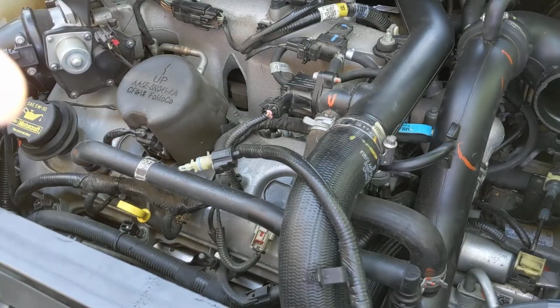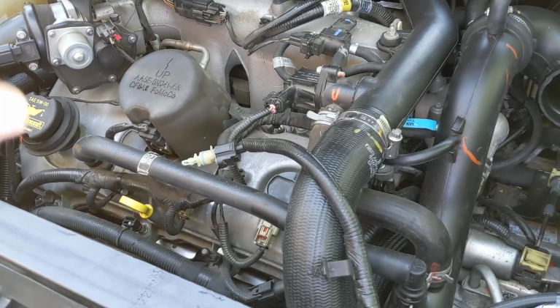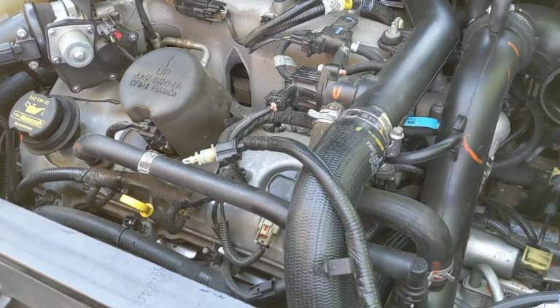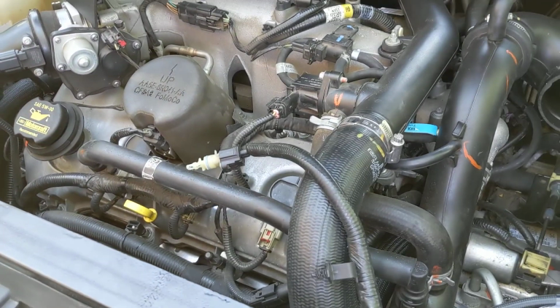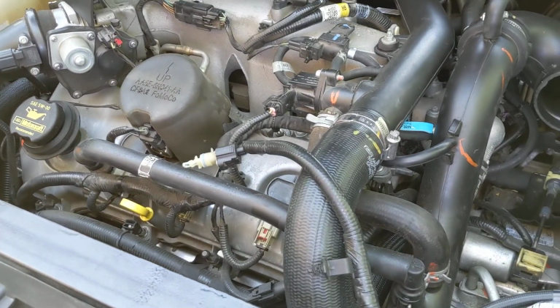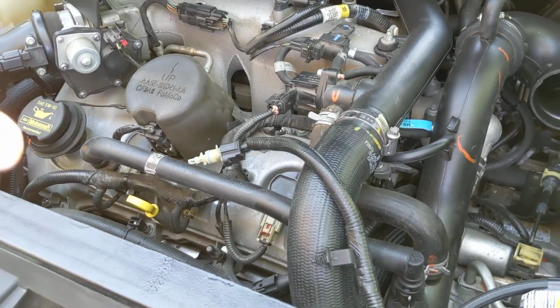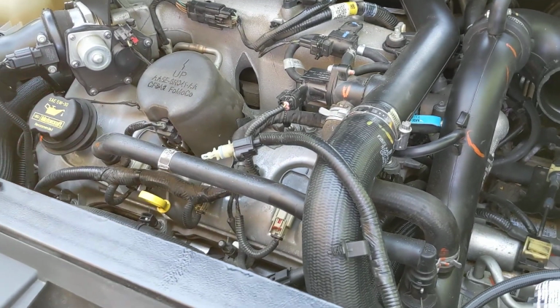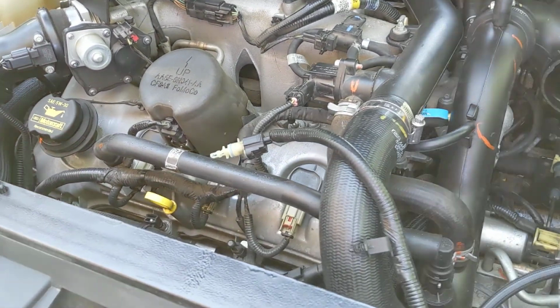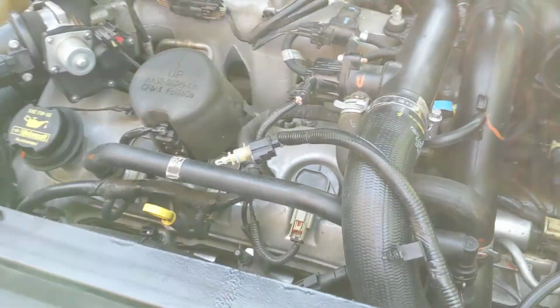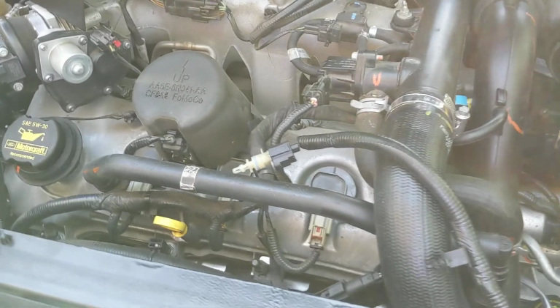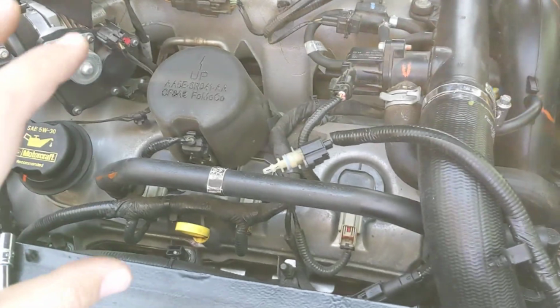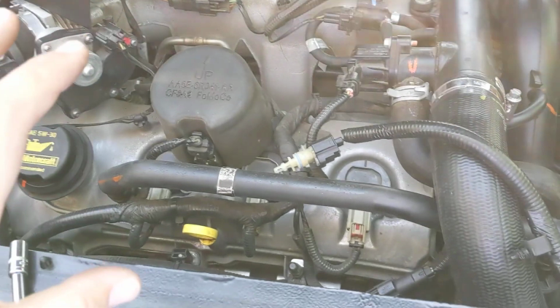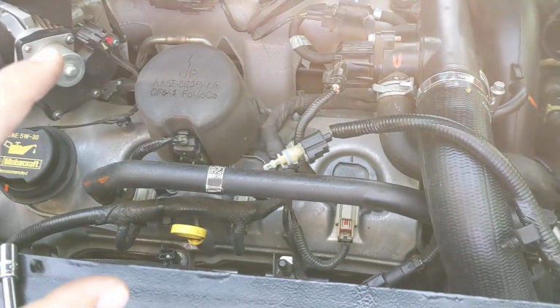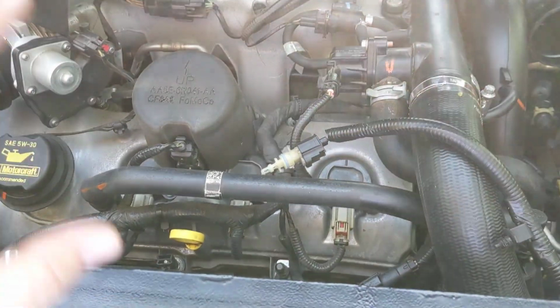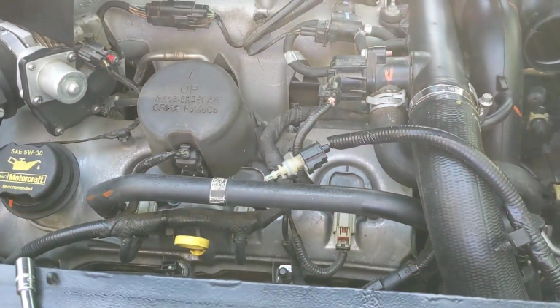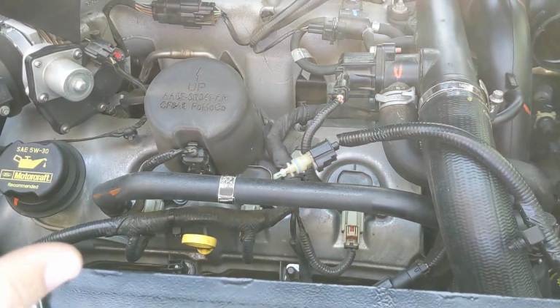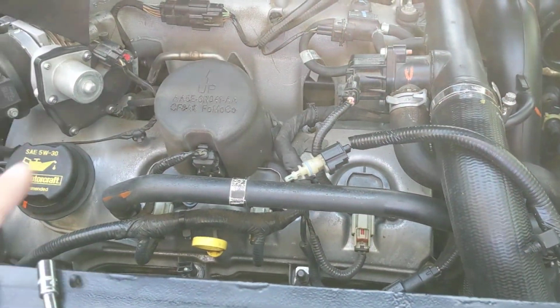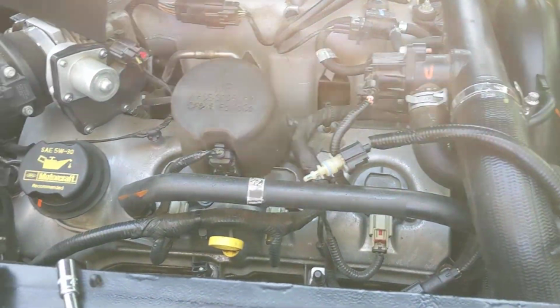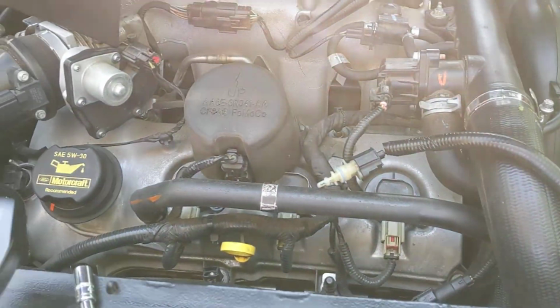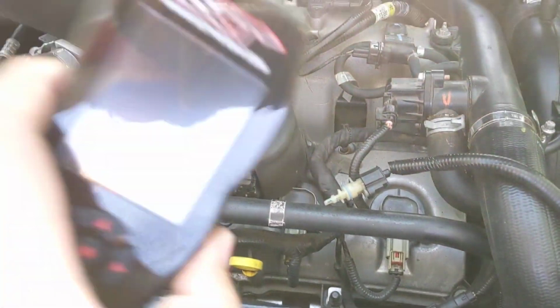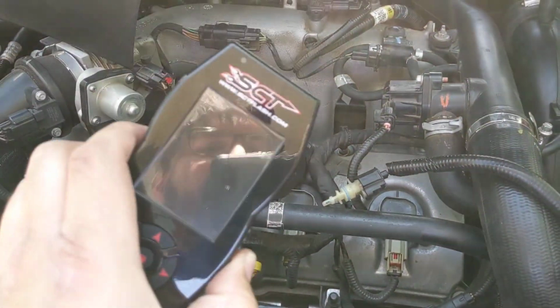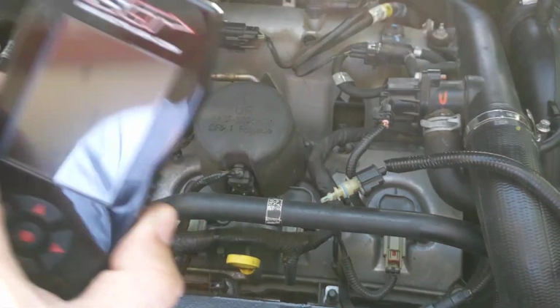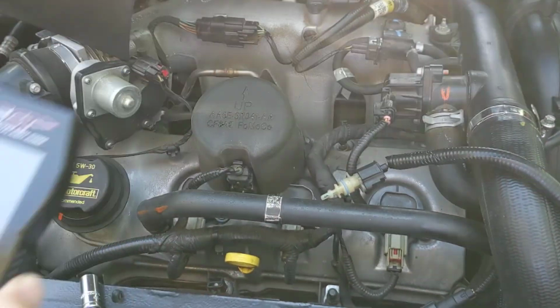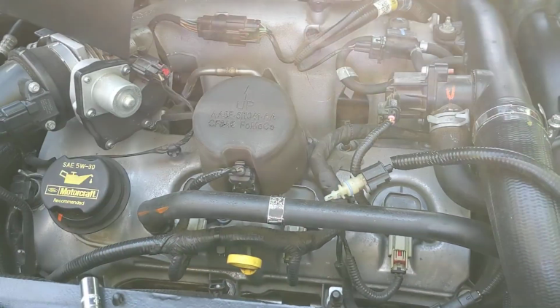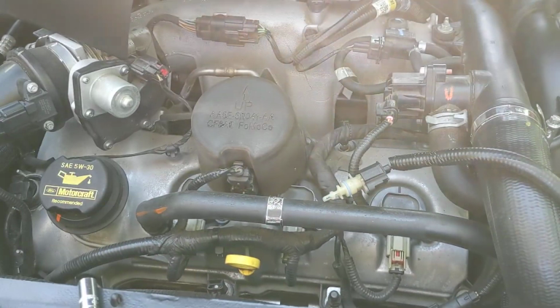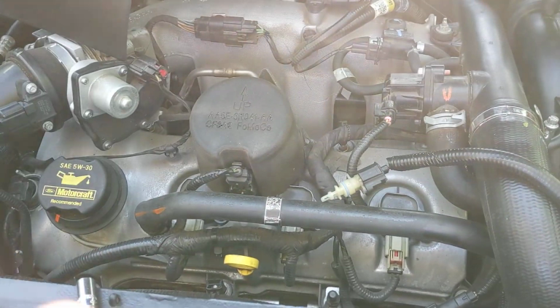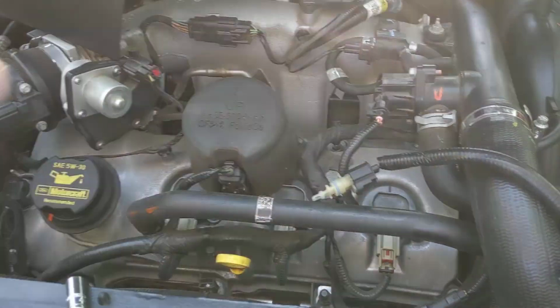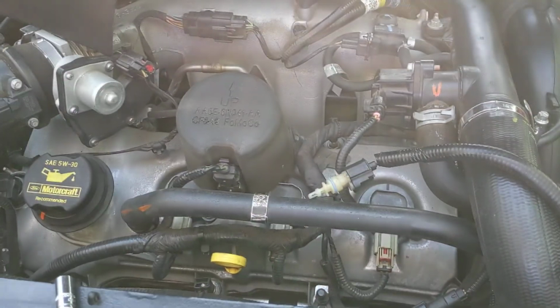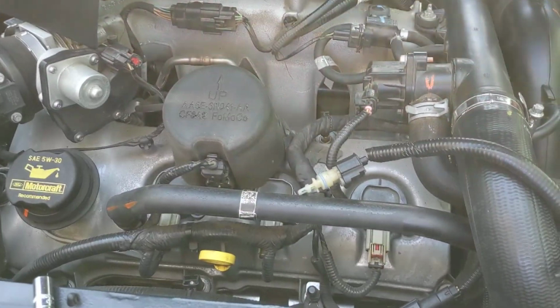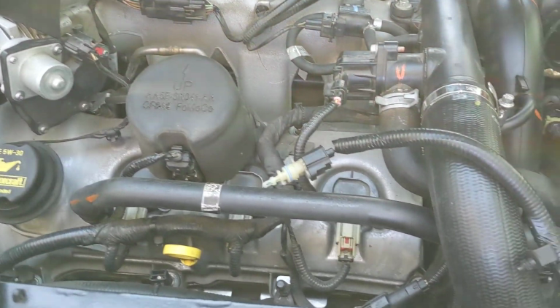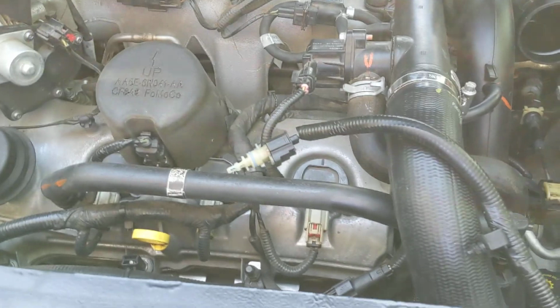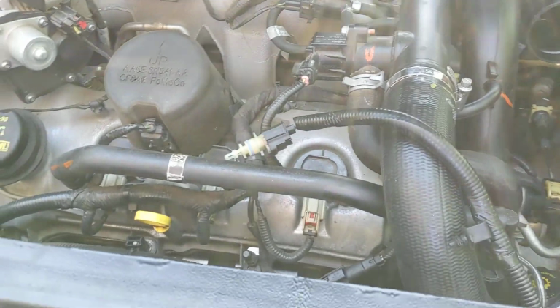In stock form it runs and drives fine — everything seems to be working — but as soon as you put the tune on it and try to up the boost, it falls flat on its face.